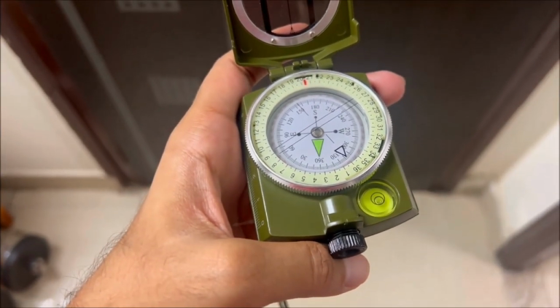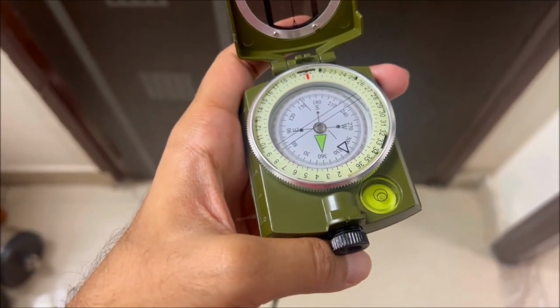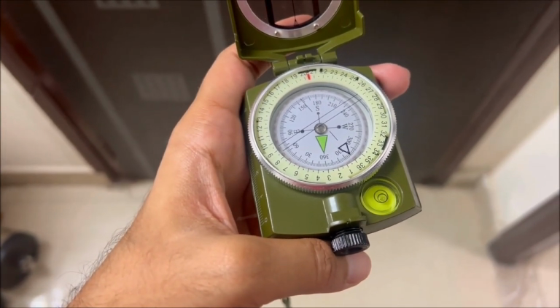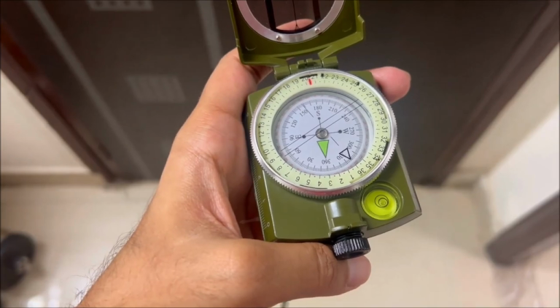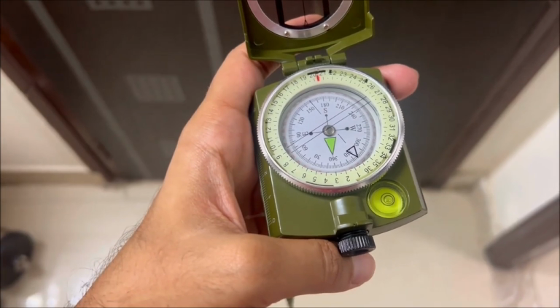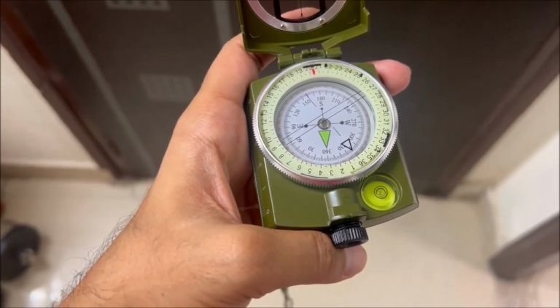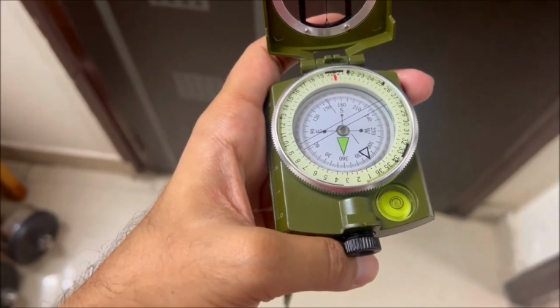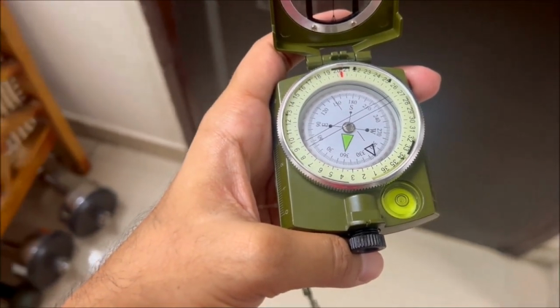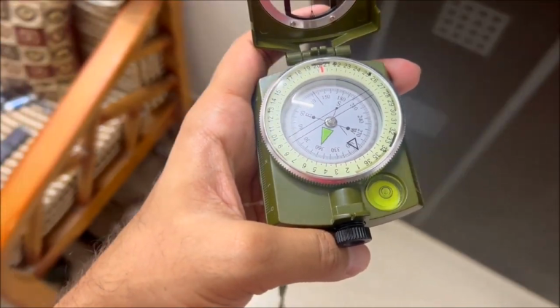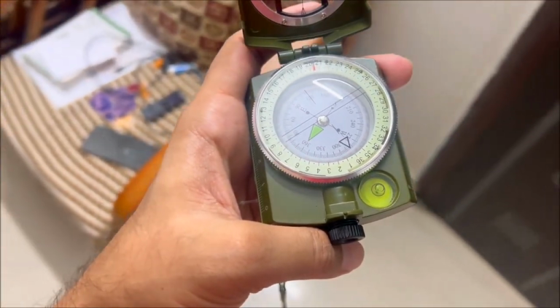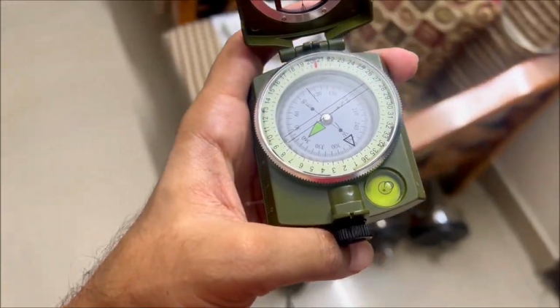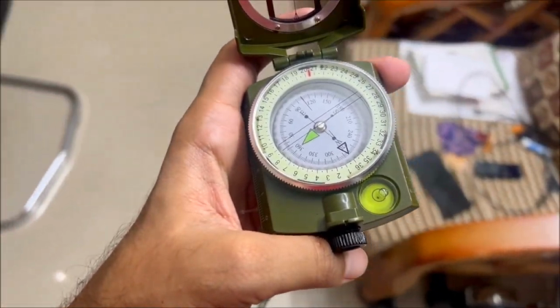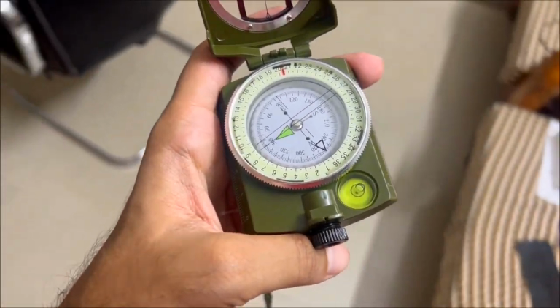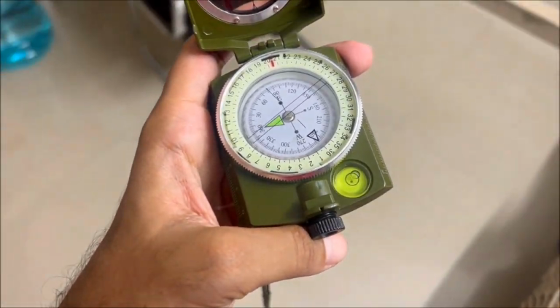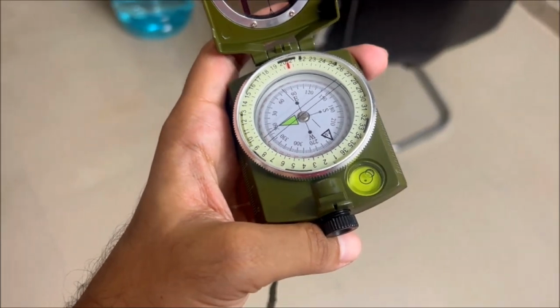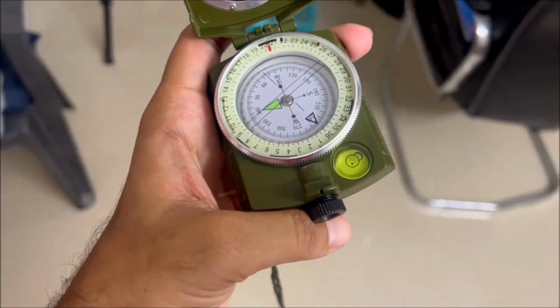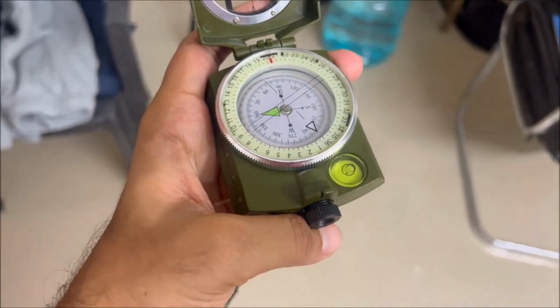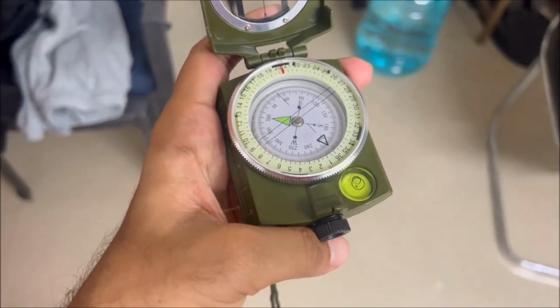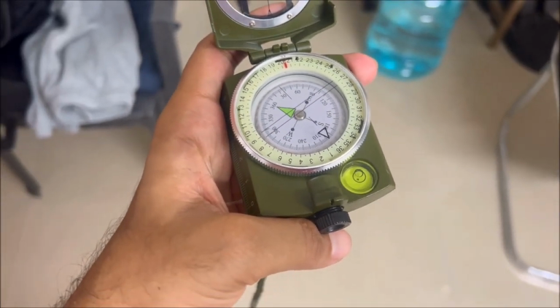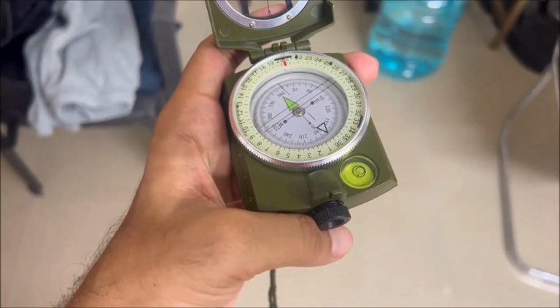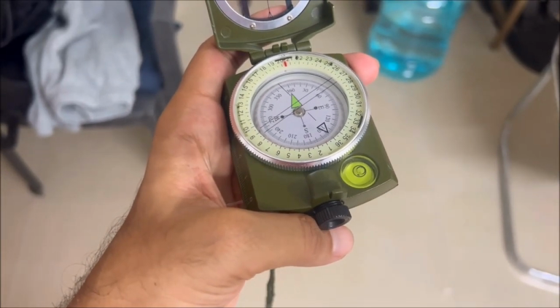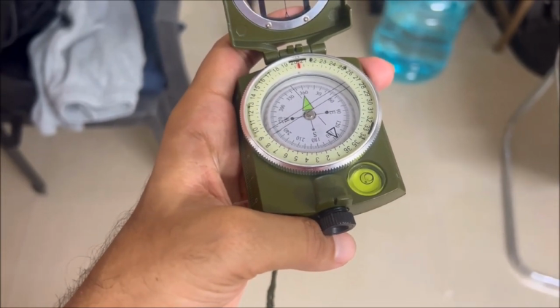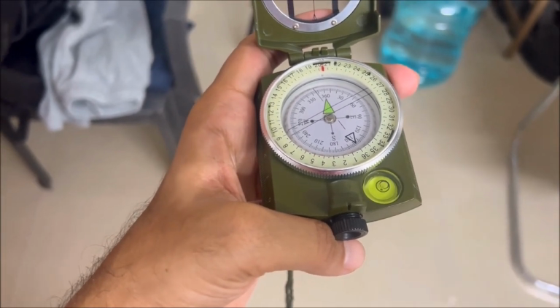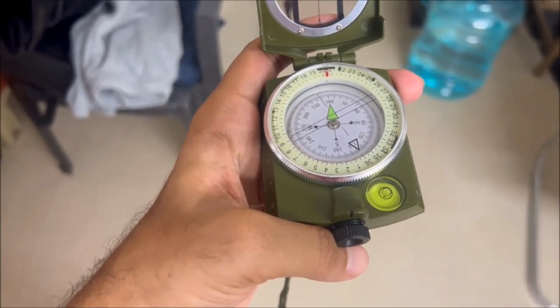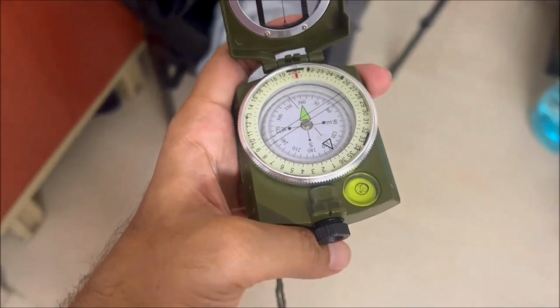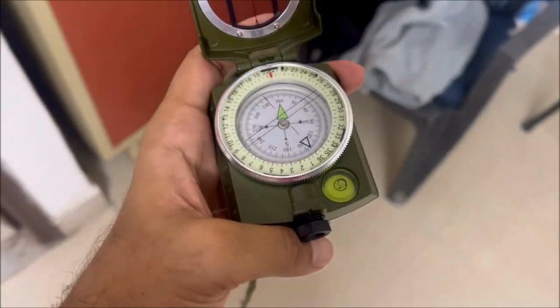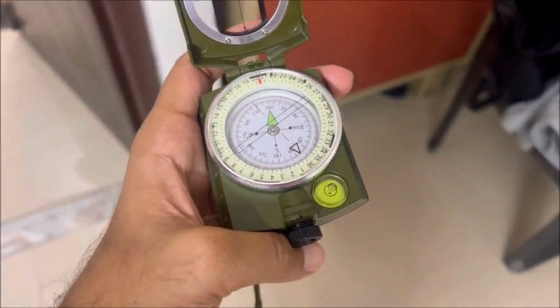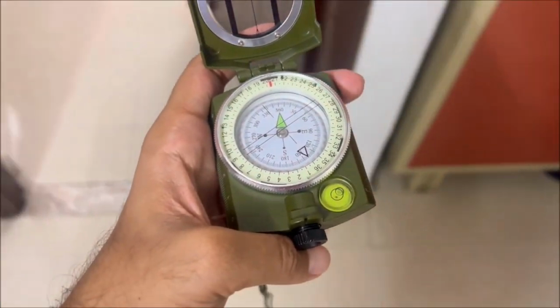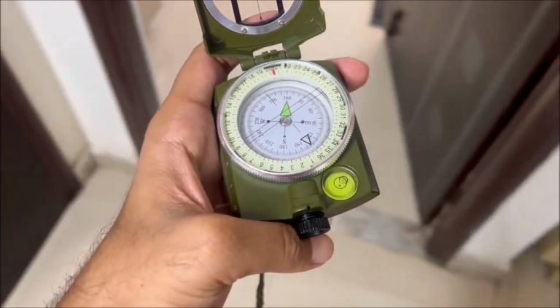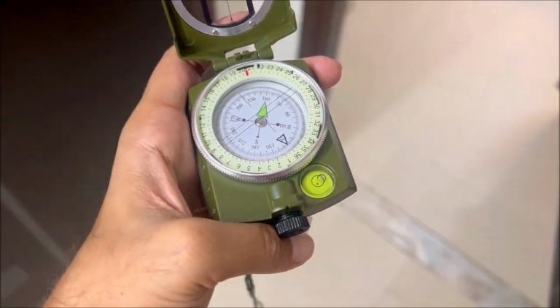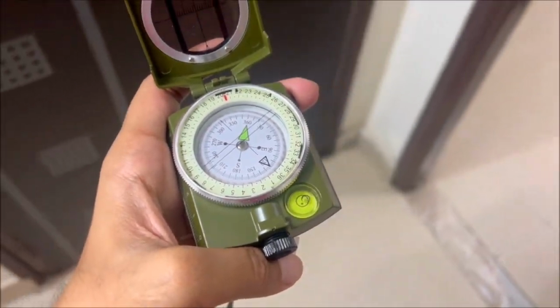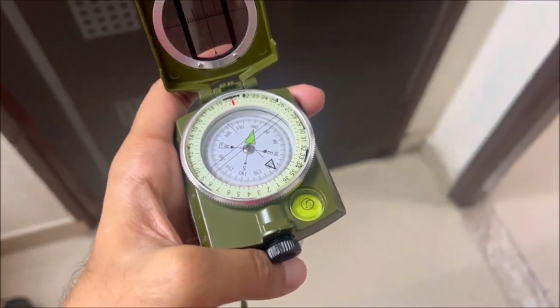You can also use this compass to get a better understanding of maps, but it will take a lot of practice if you are a beginner. Even though almost all phones contain a compass, nothing beats this battery-less, old-school military equipment.